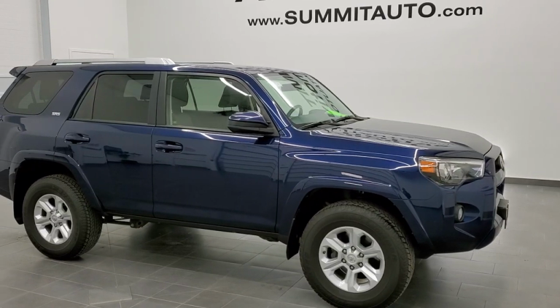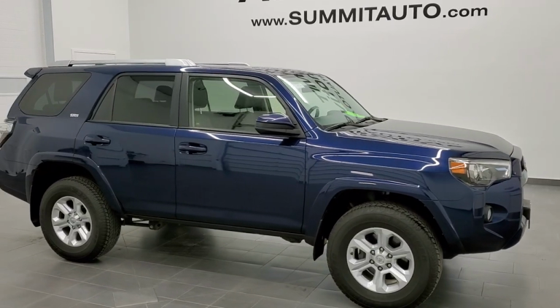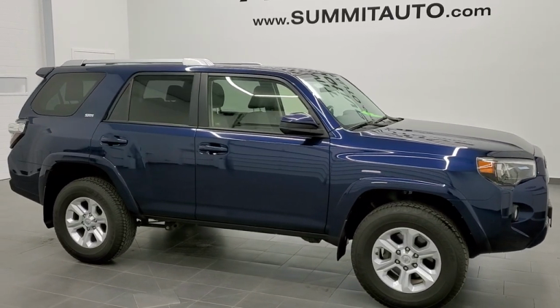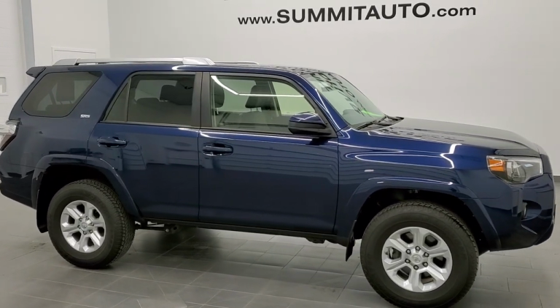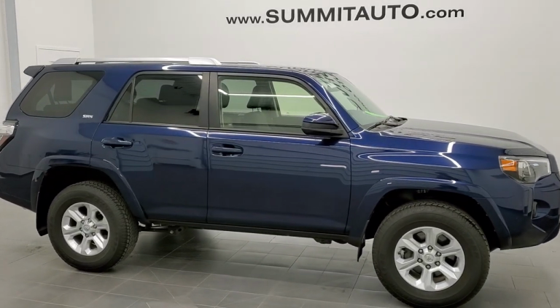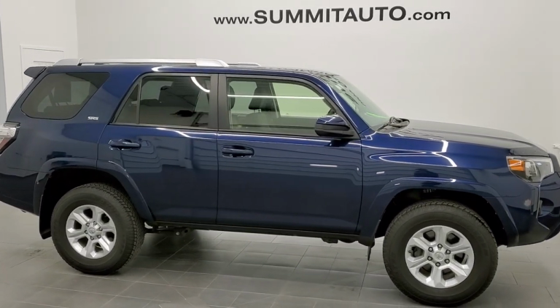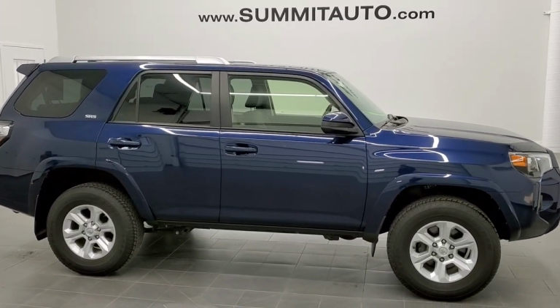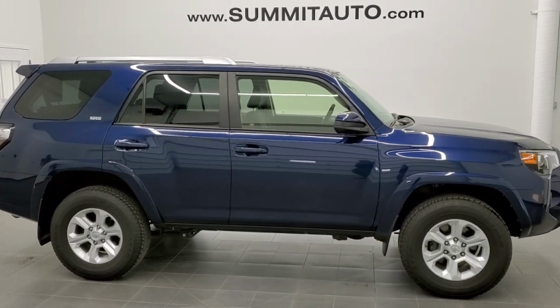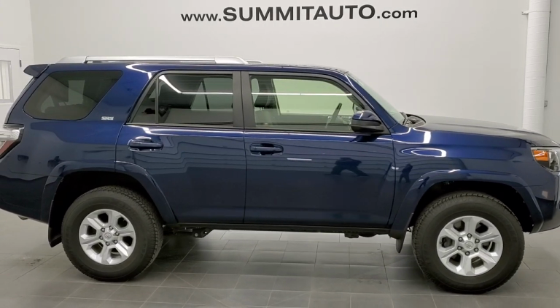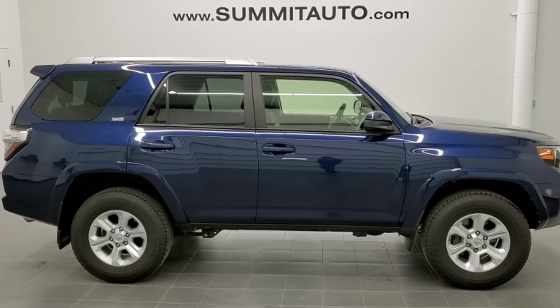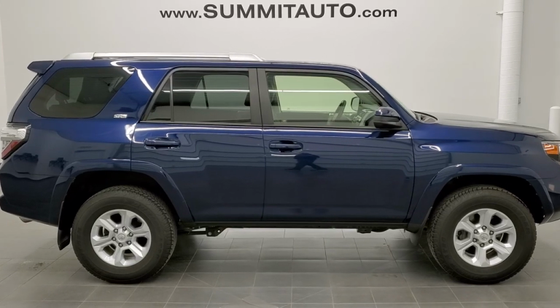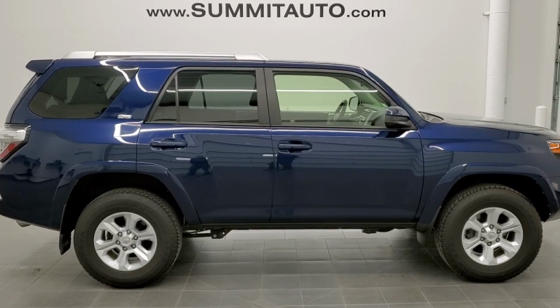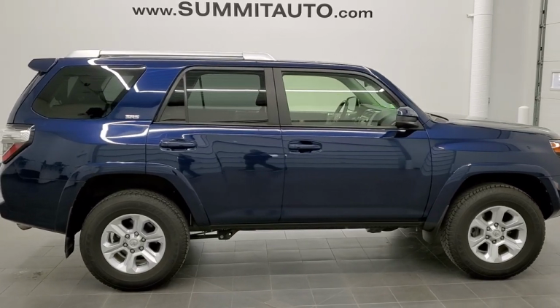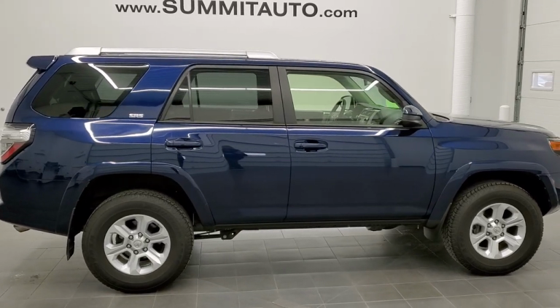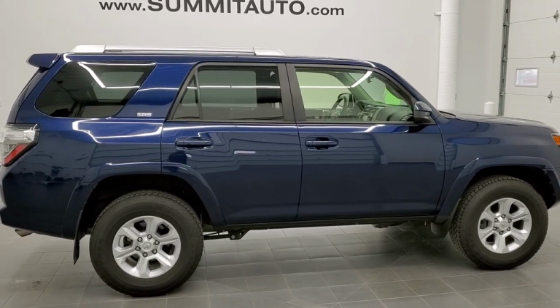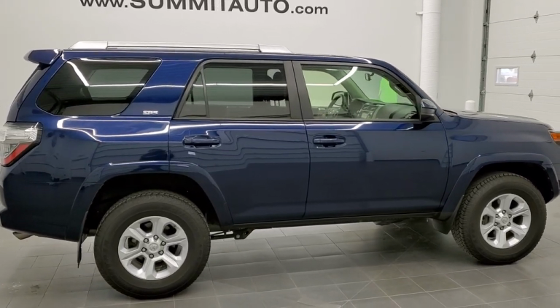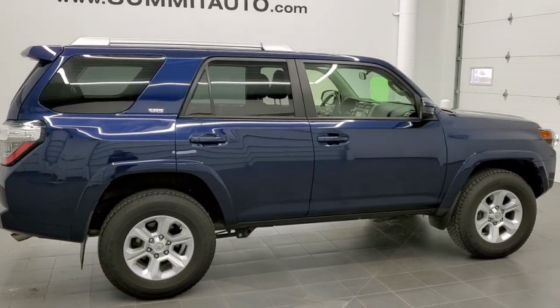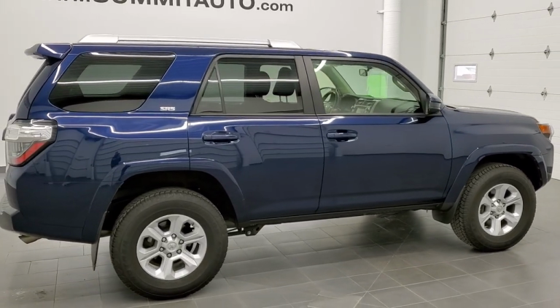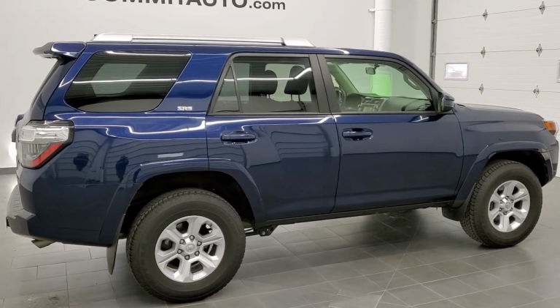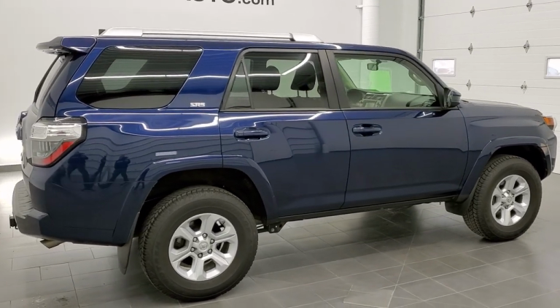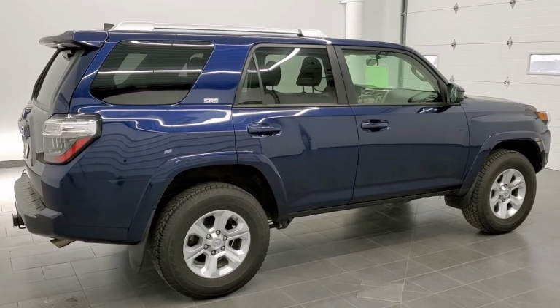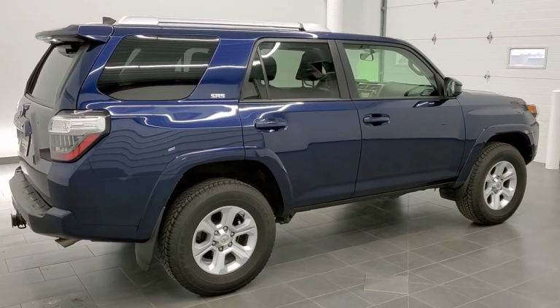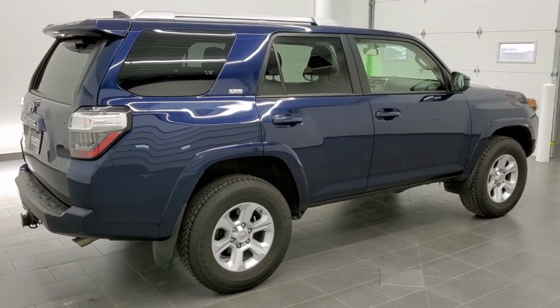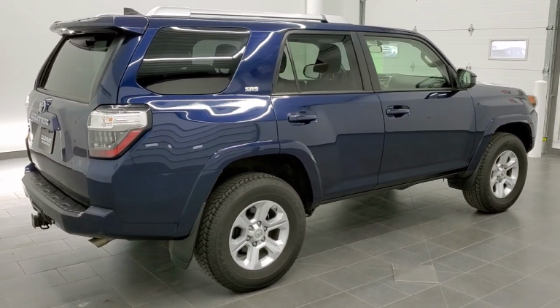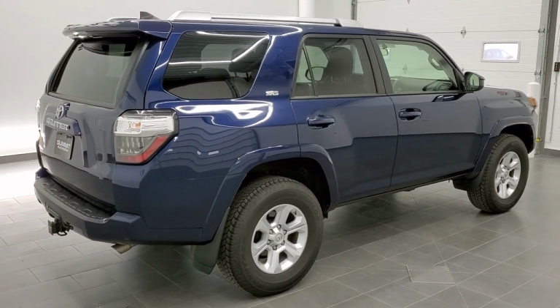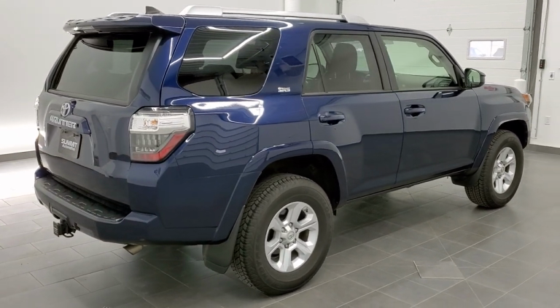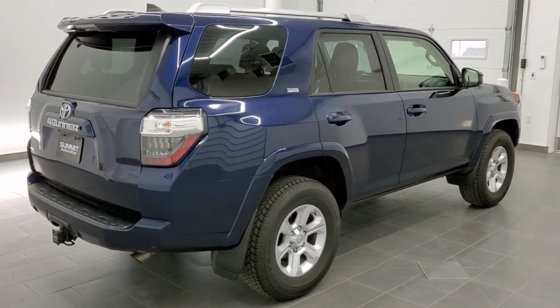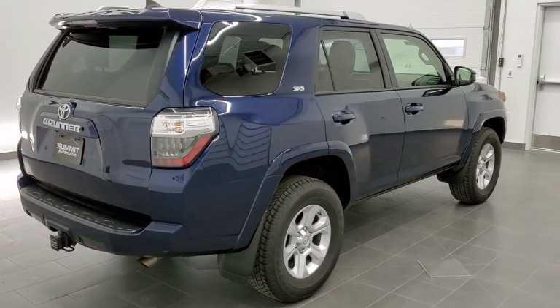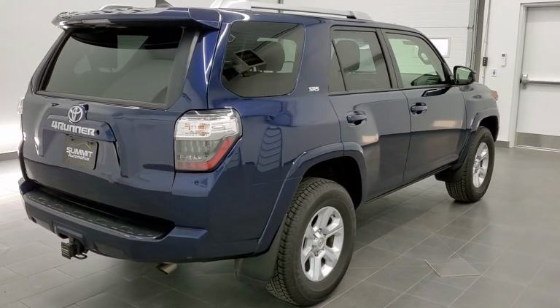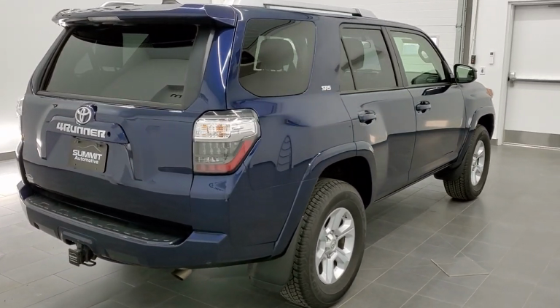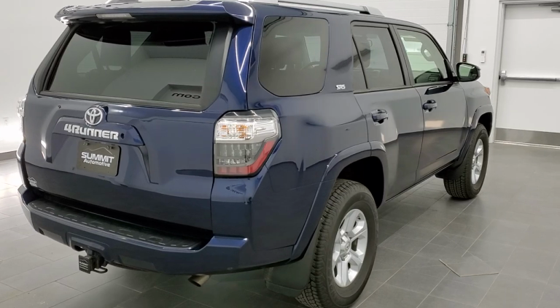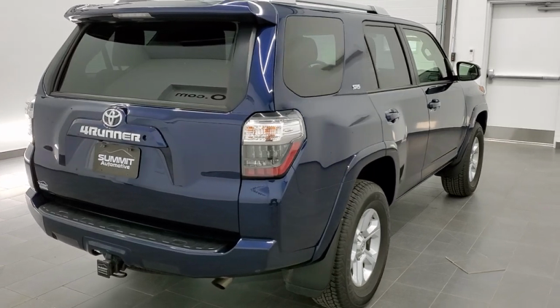This is stock number 11147A. We are here at Summit Automotive in Fond du Lac, Wisconsin, your new and used SUV headquarters. And today we are checking out this extremely clean 2018 Toyota 4Runner.